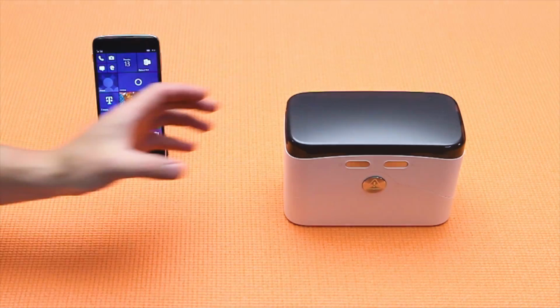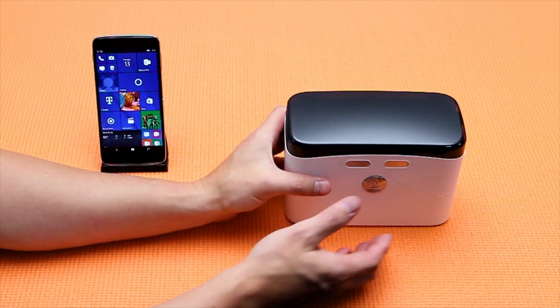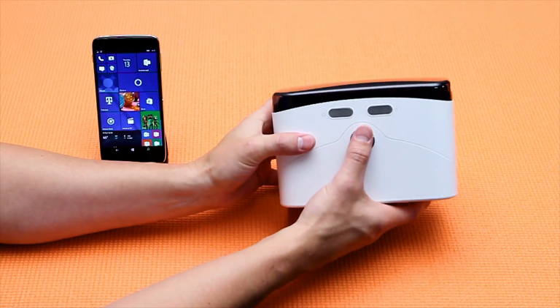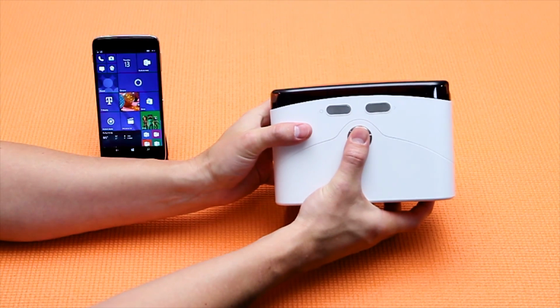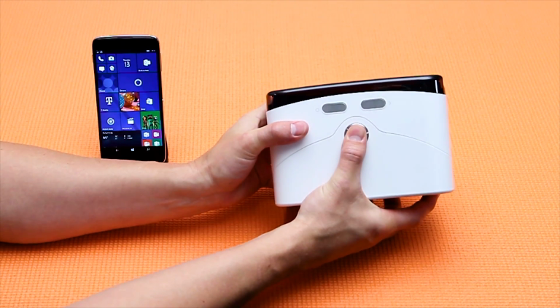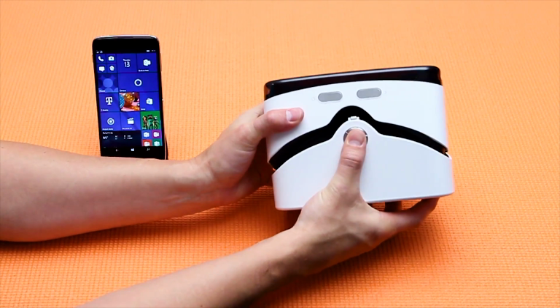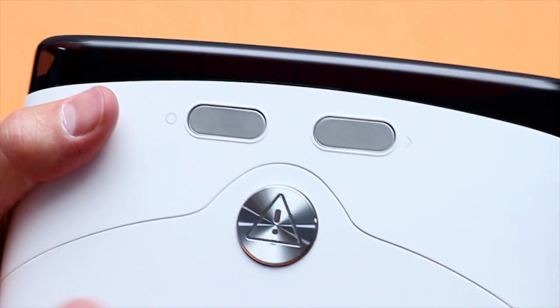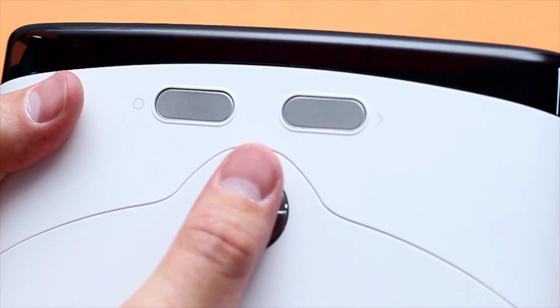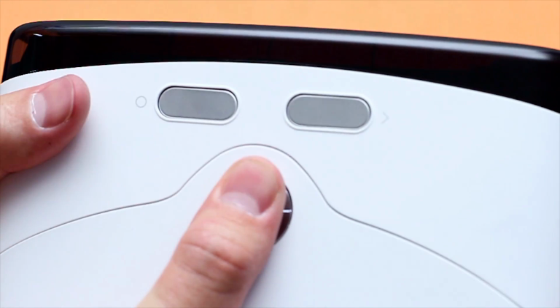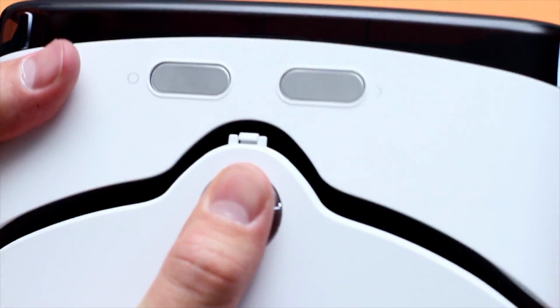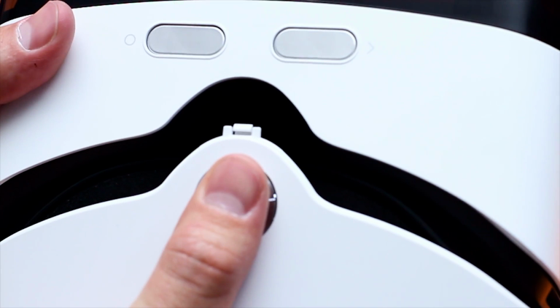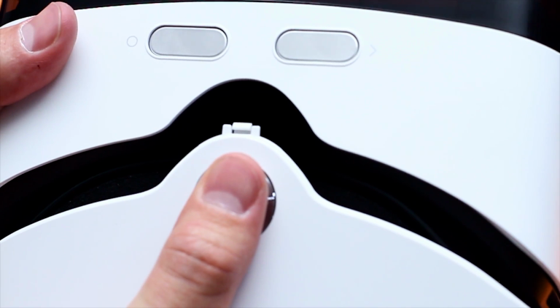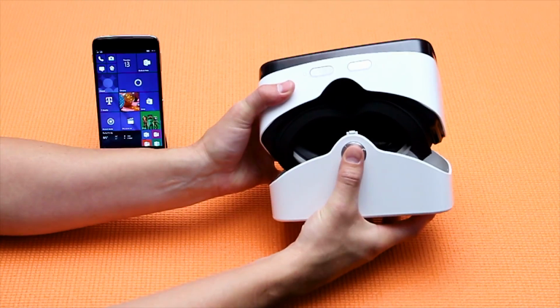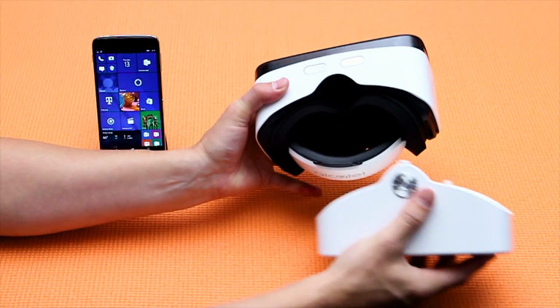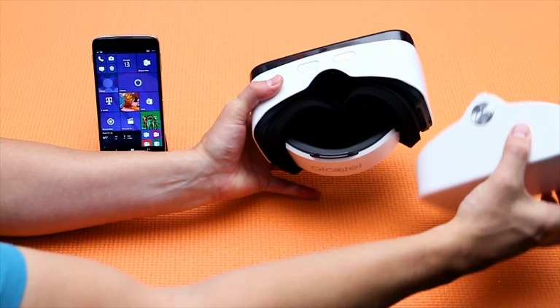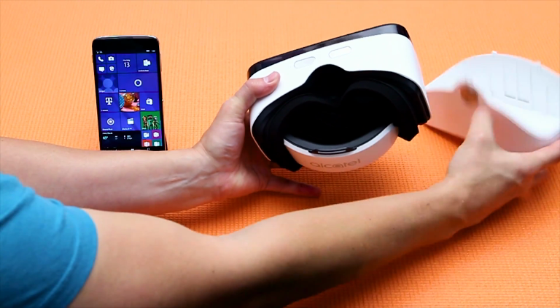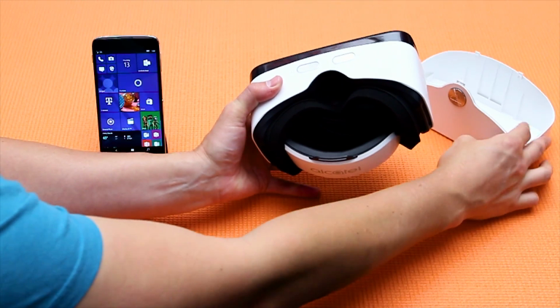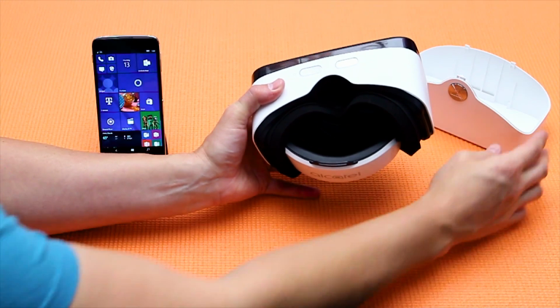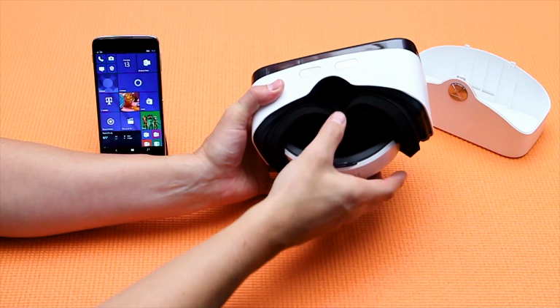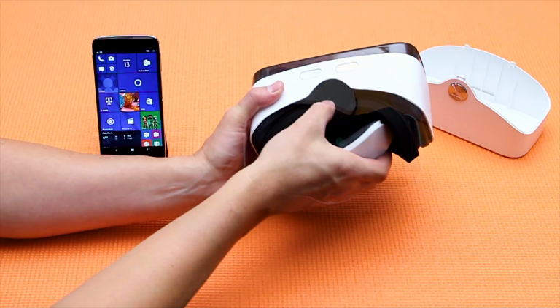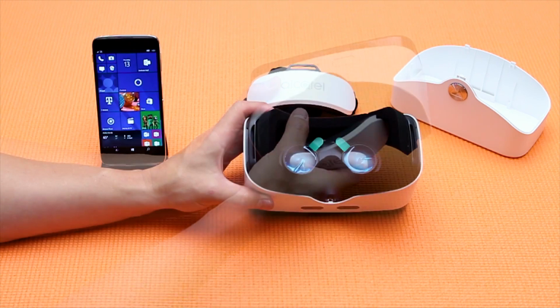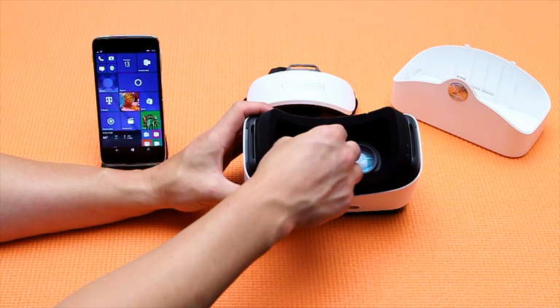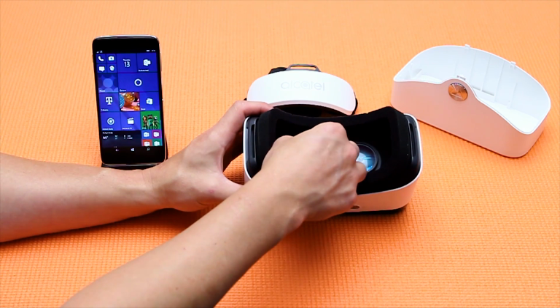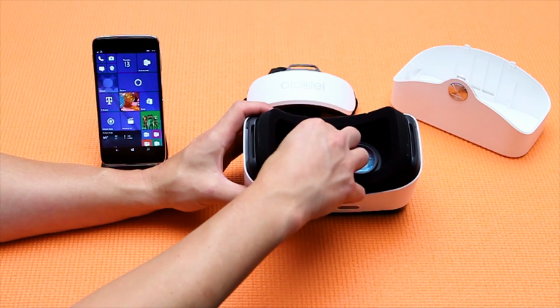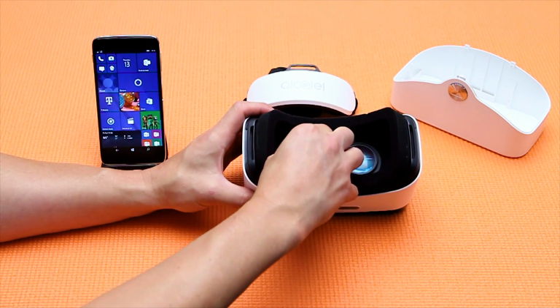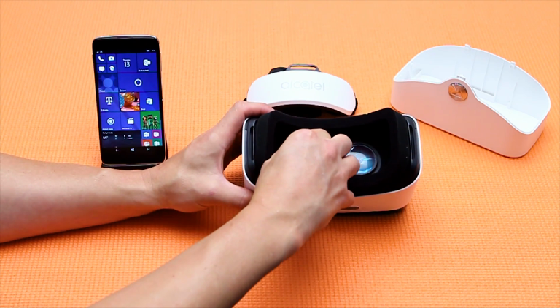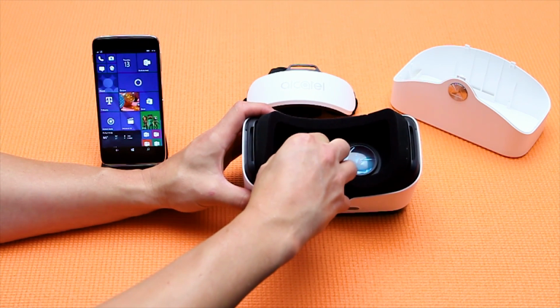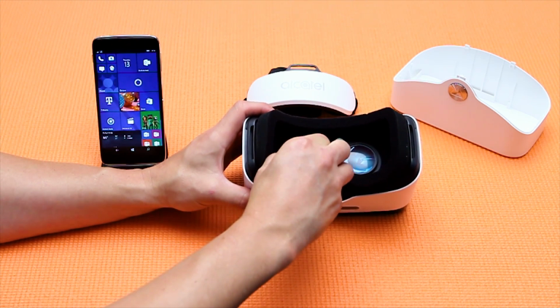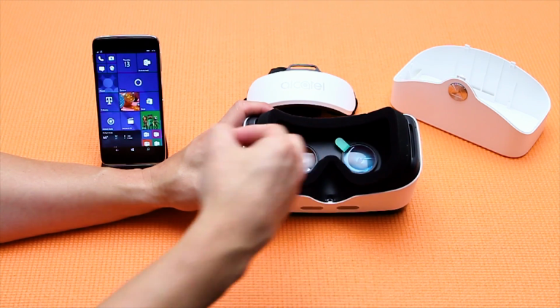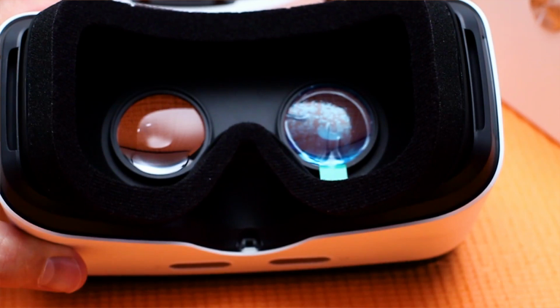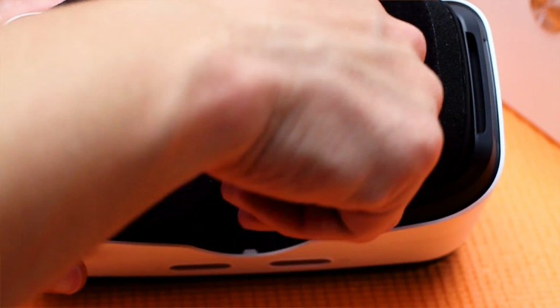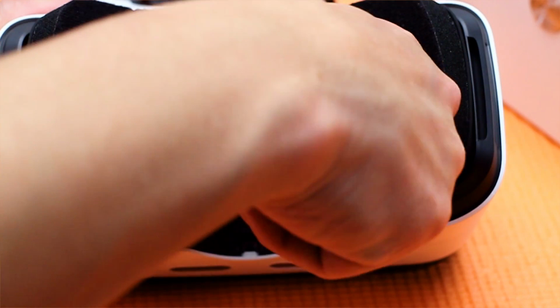First, remove the VR goggles from the box and pull the bottom cover off by simultaneously pushing the silver button and pulling outwards. Go ahead and set this aside. Now, if this is the first time you are opening the VR goggles, you will also need to remove the lens protectors as well.